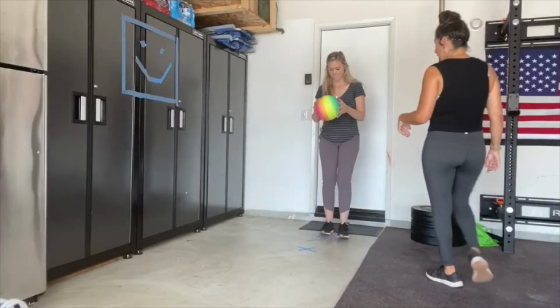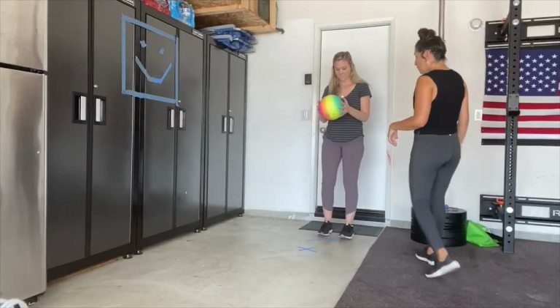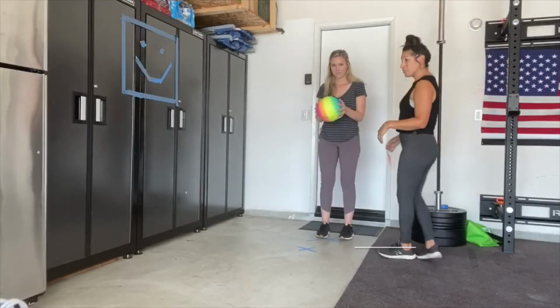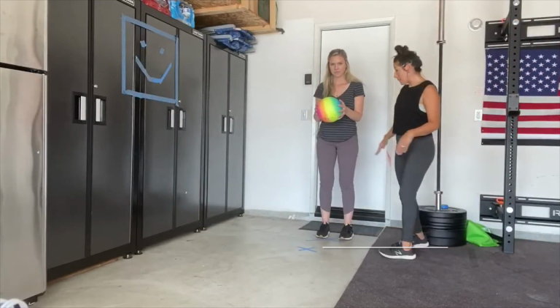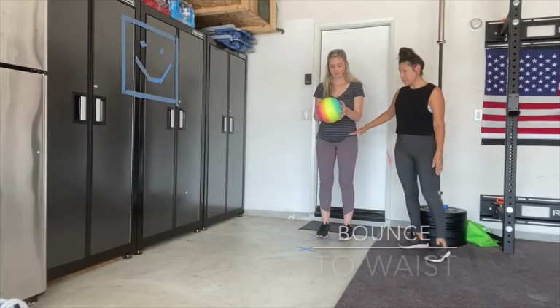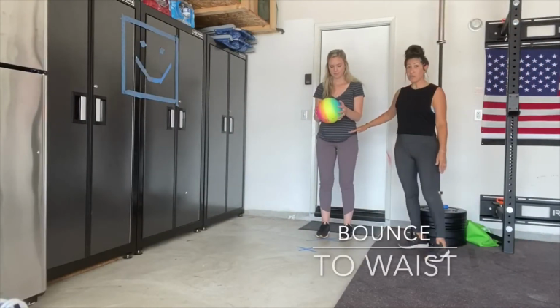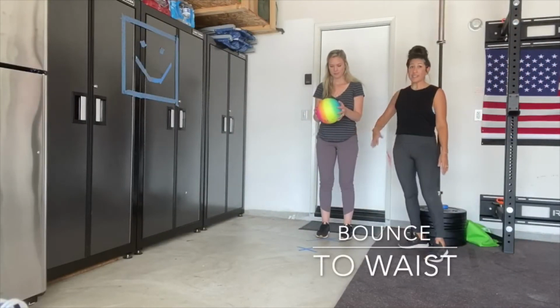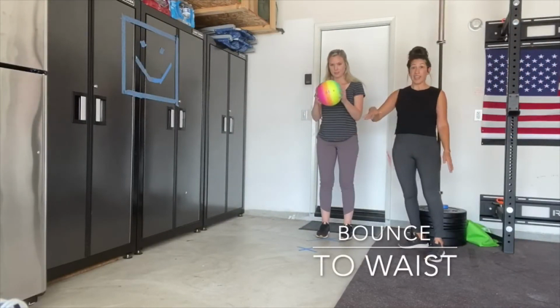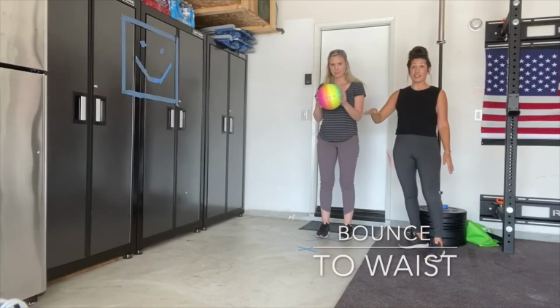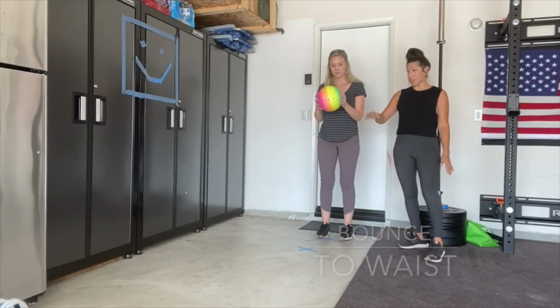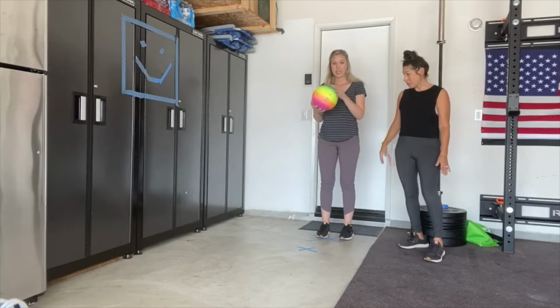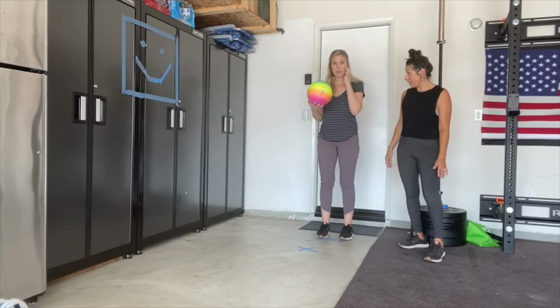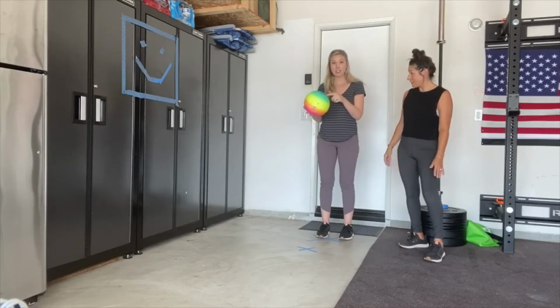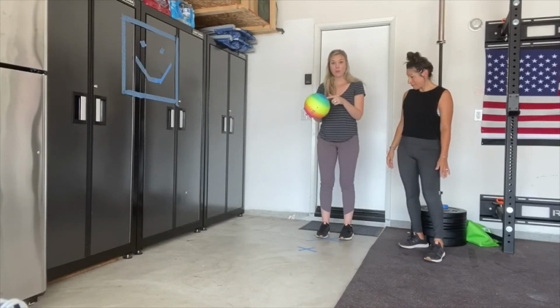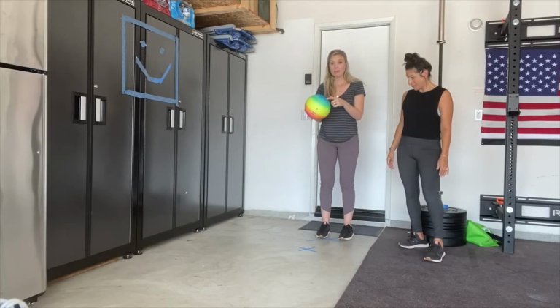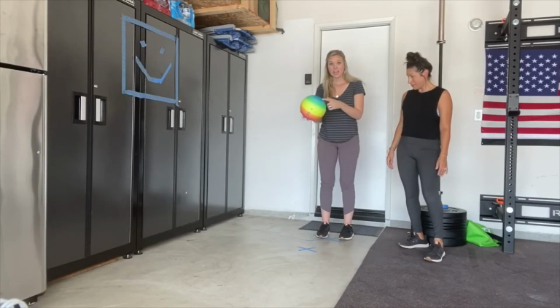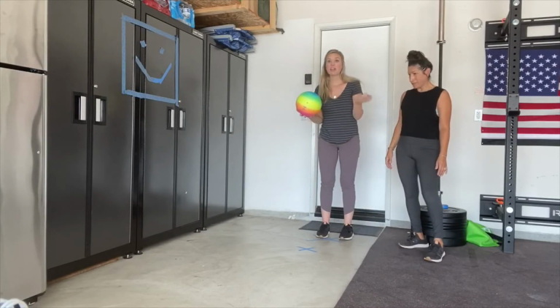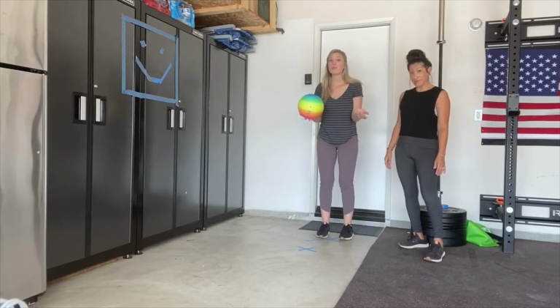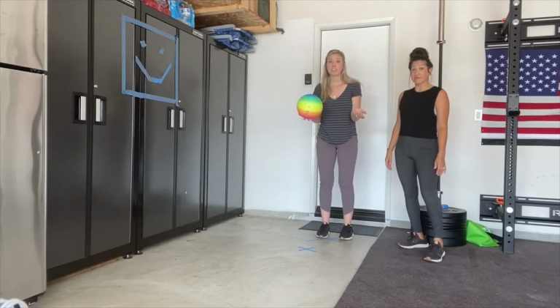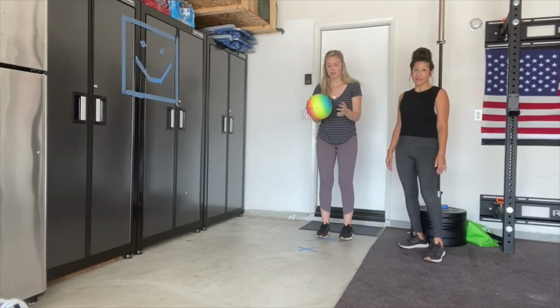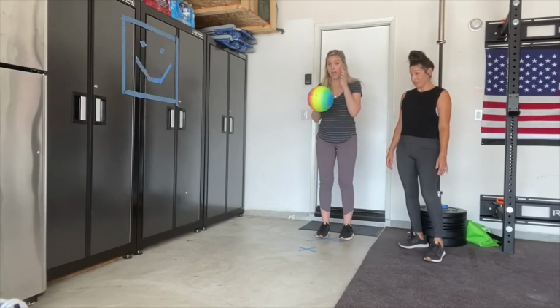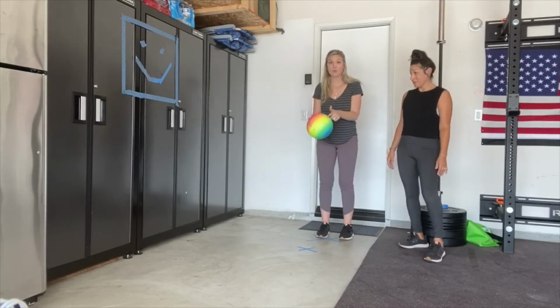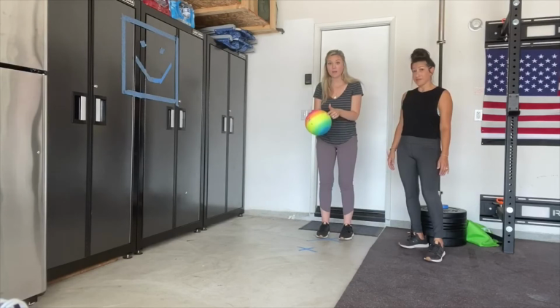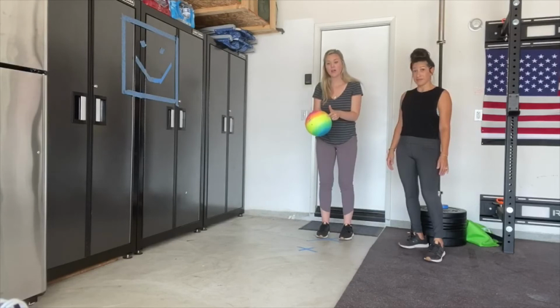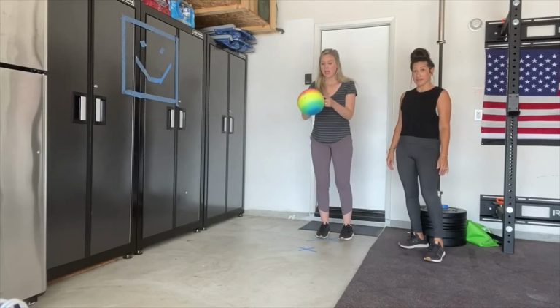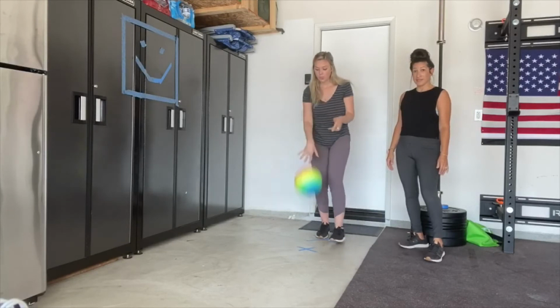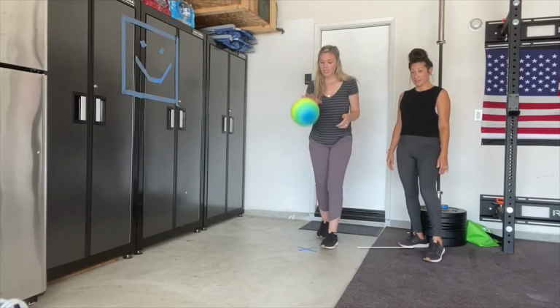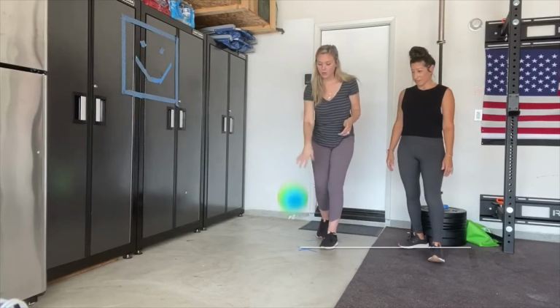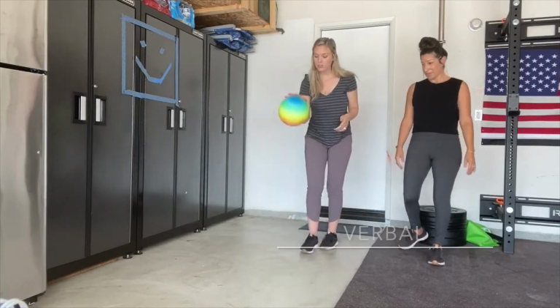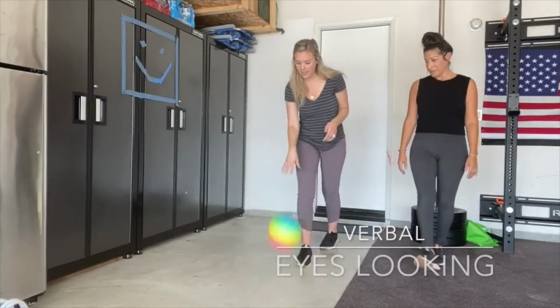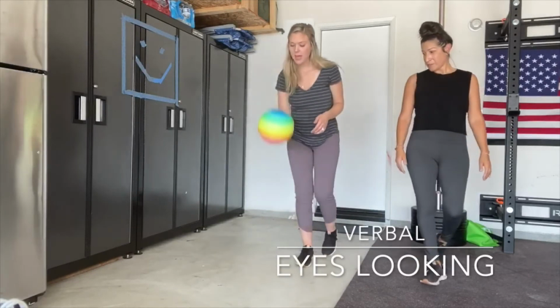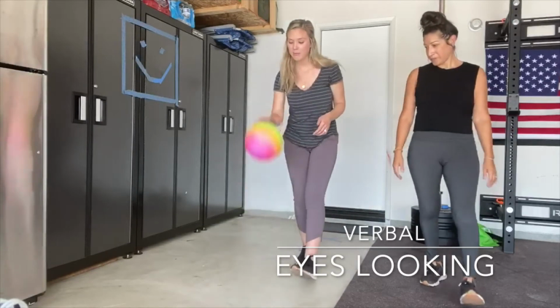Always remind your student: bounce to your waist and use your fingers. Keep your eyes on the ball when you're bouncing, otherwise we won't be able to see where it goes. My eyes are right on my ball and I'm looking the whole time at the ball.